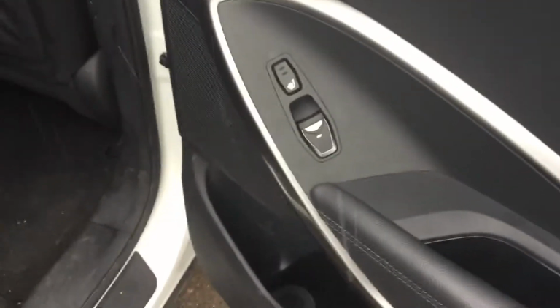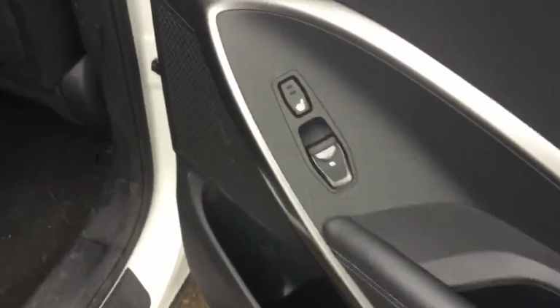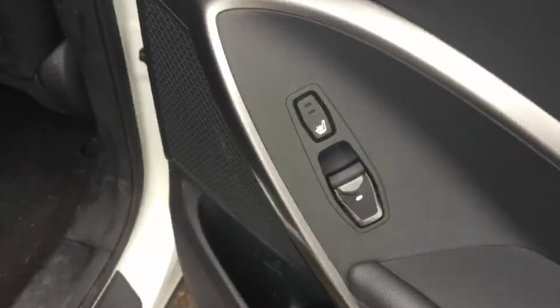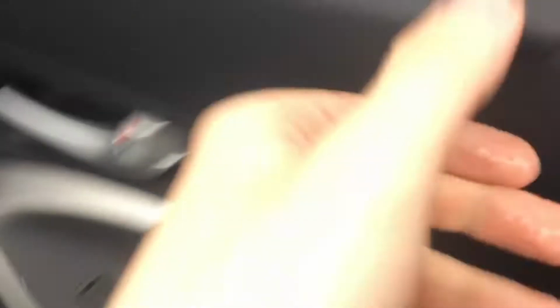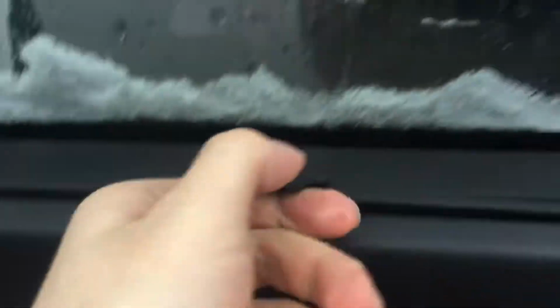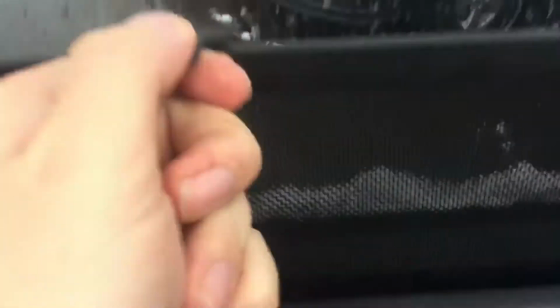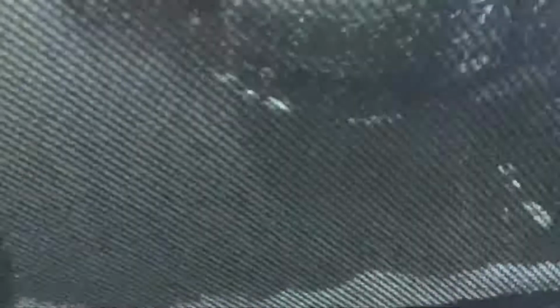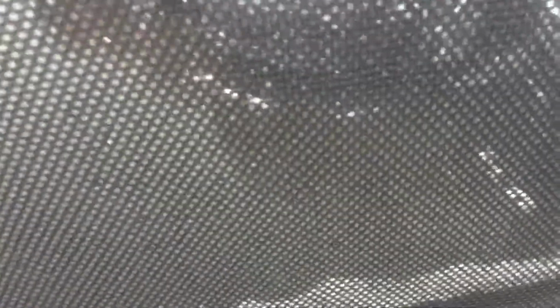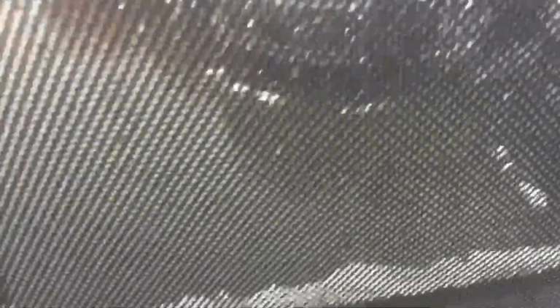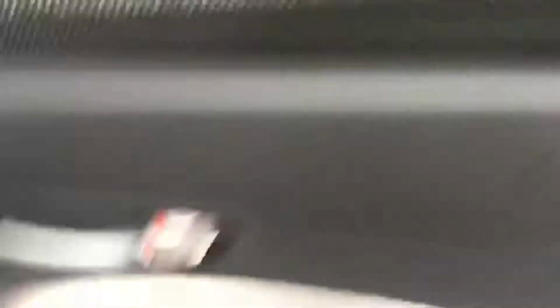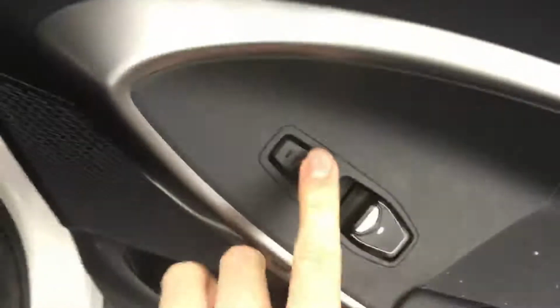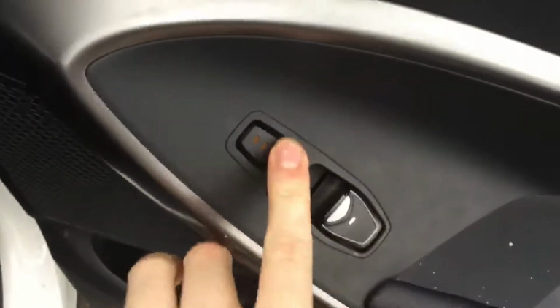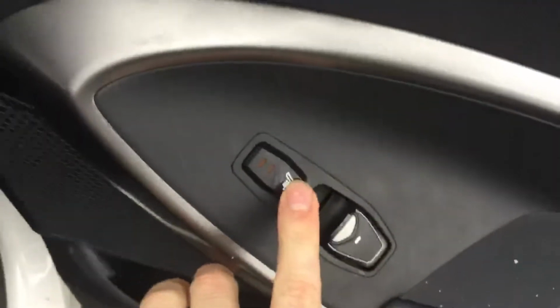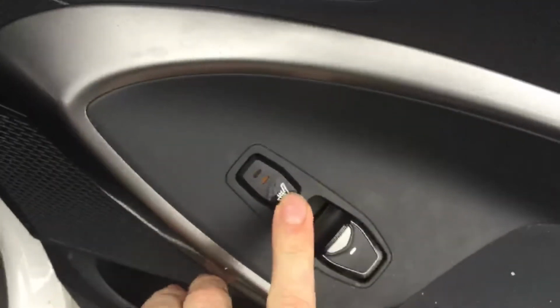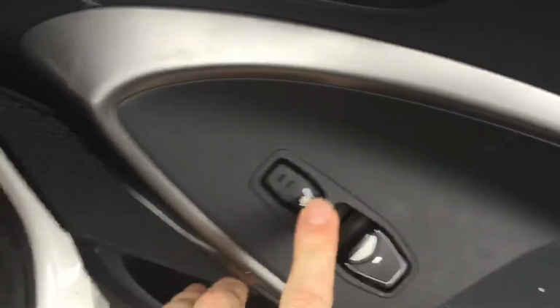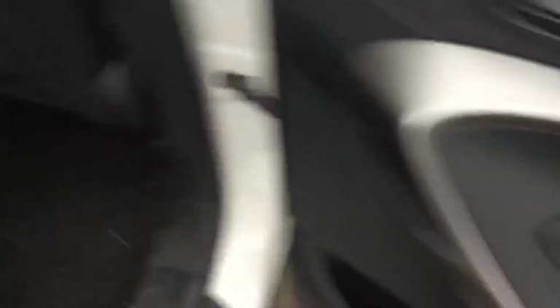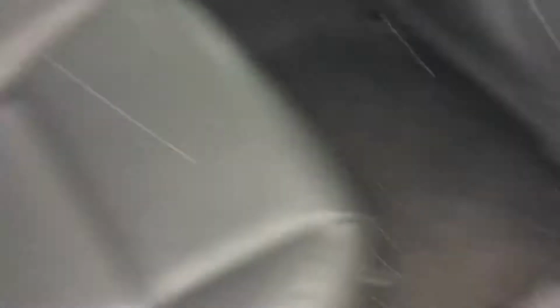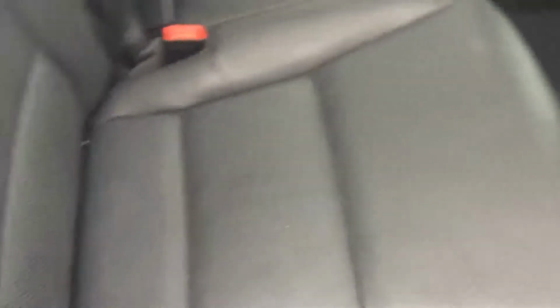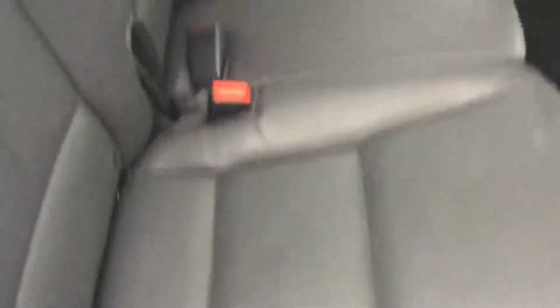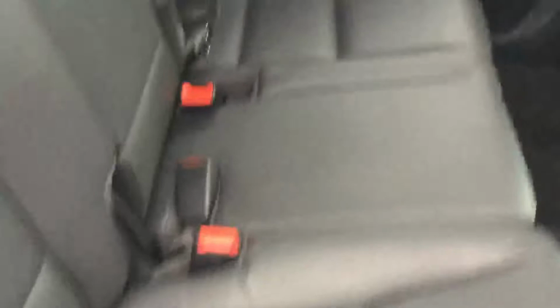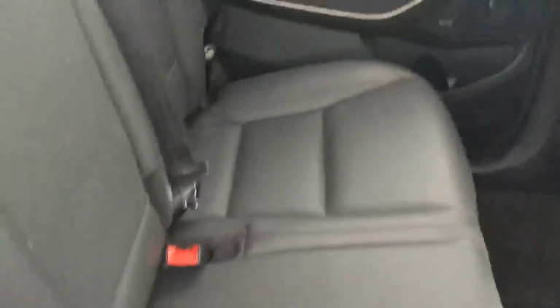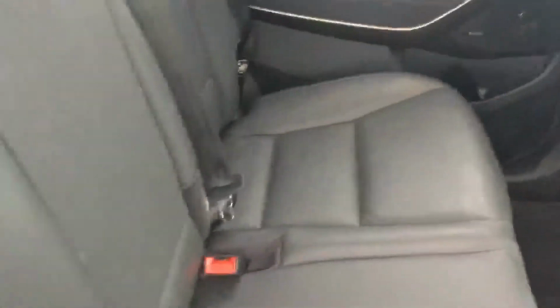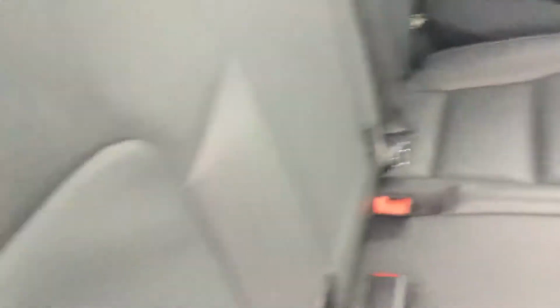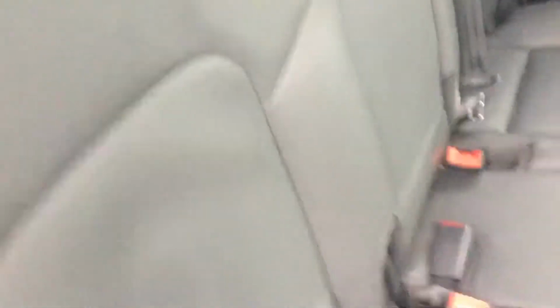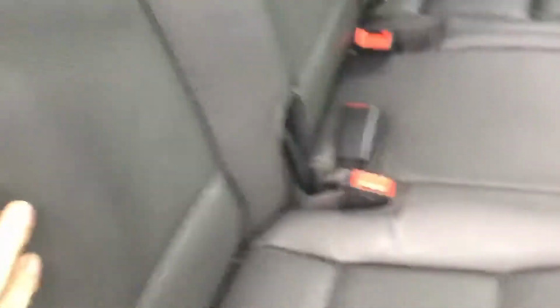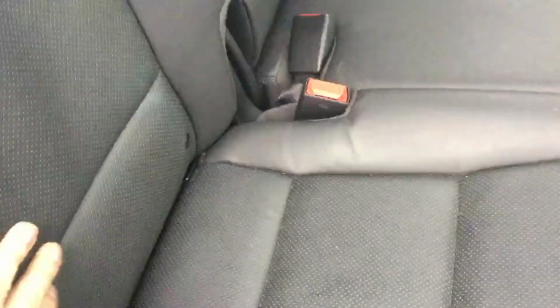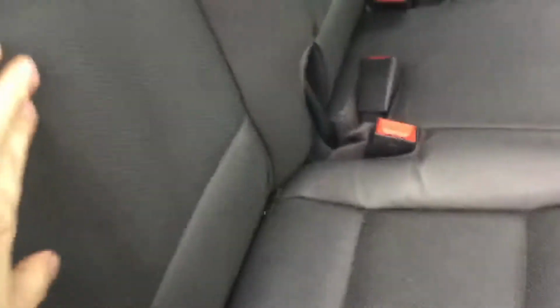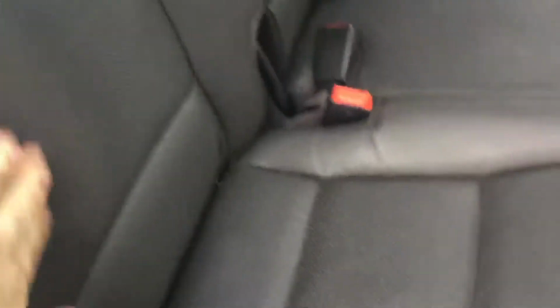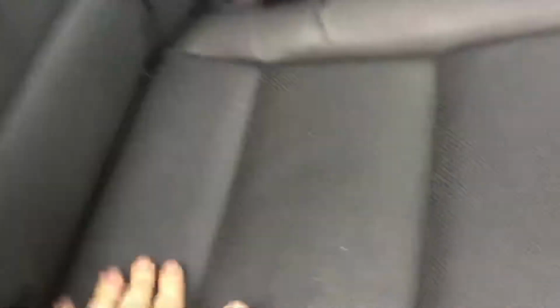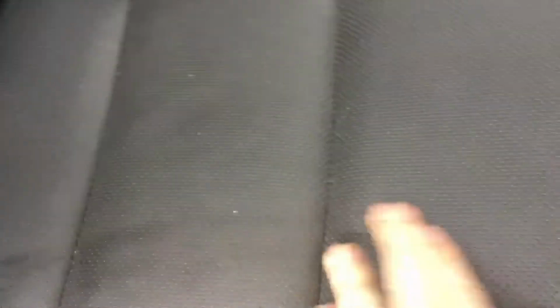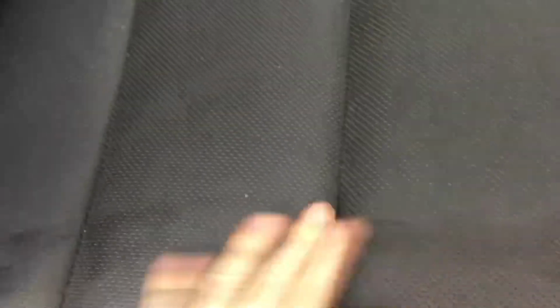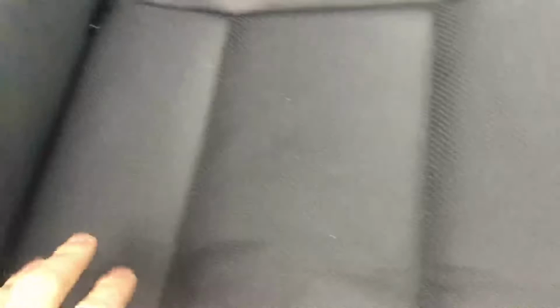Heated seats here in the rear, and you also have your privacy blind. Two levels of heated seats with beautiful leather in the back — it's also ventilated, allowing heat to come through.